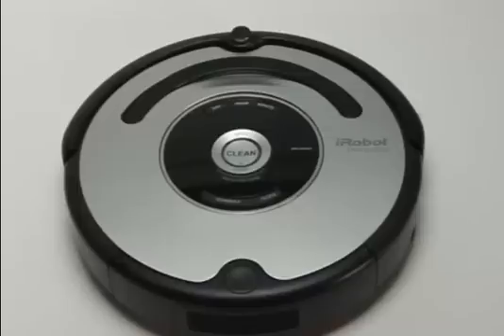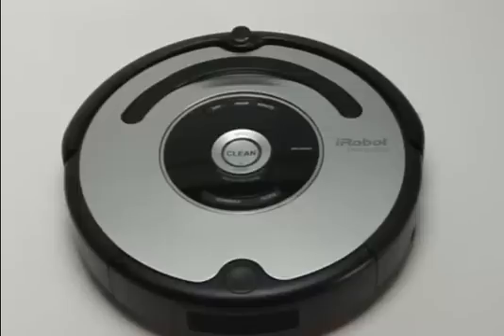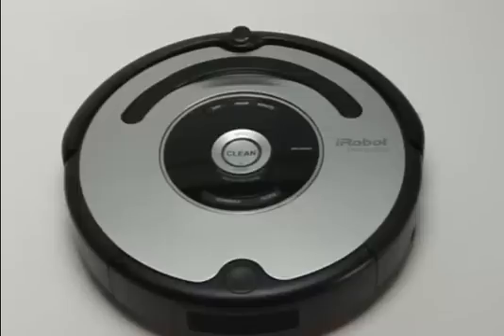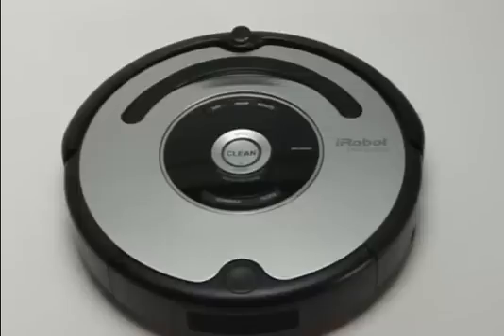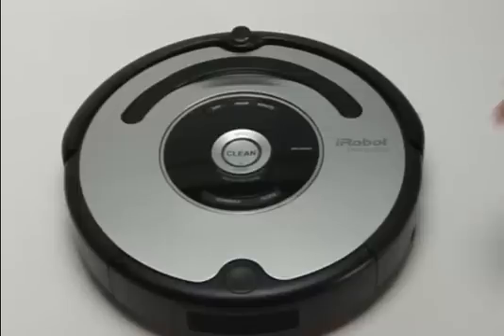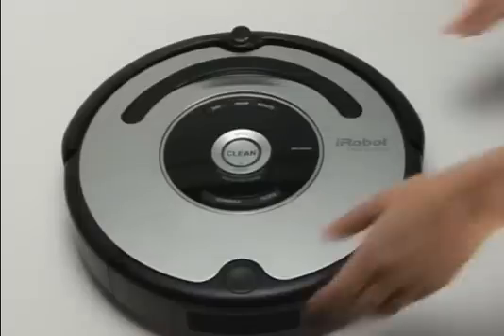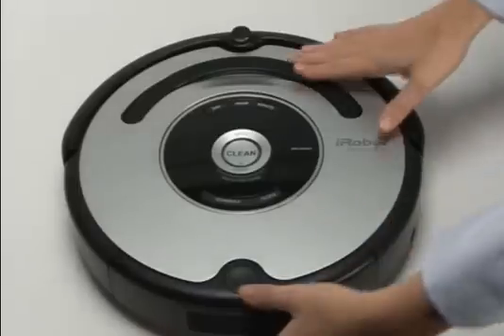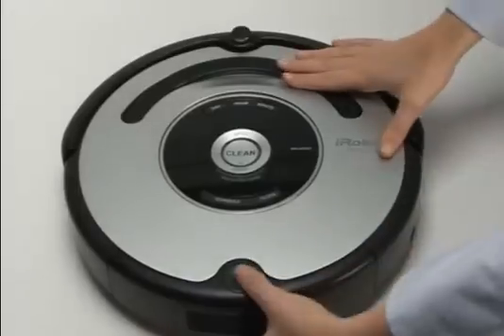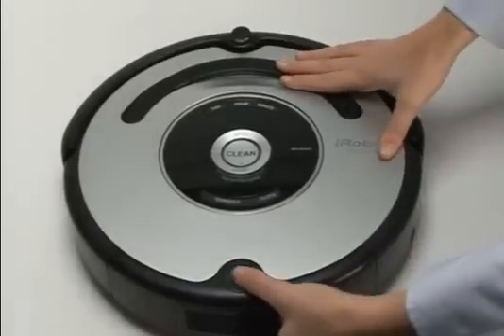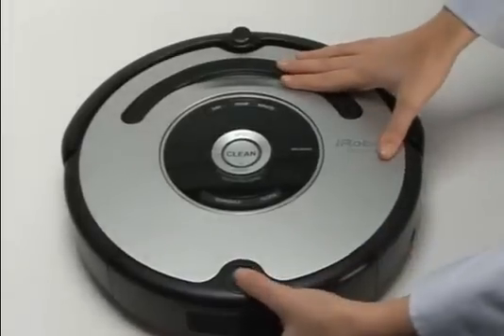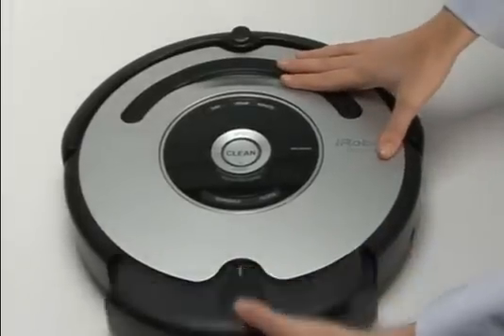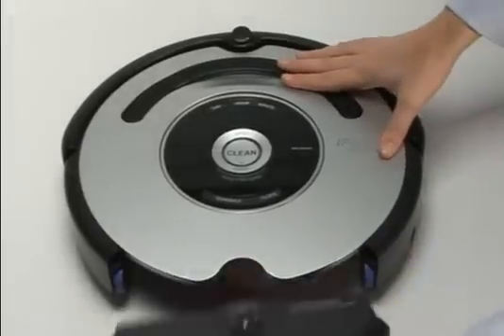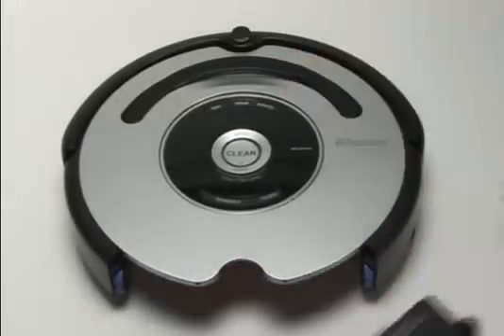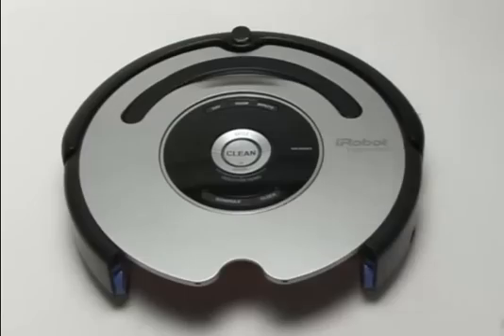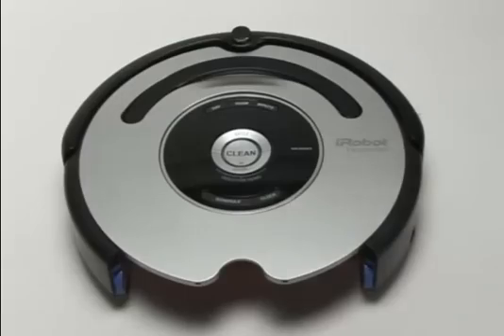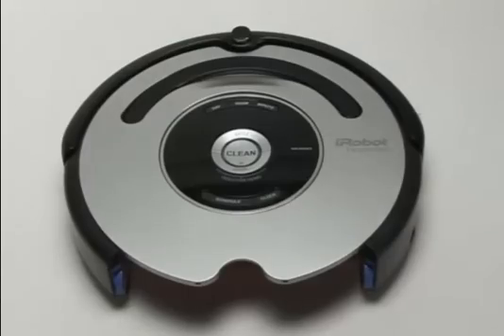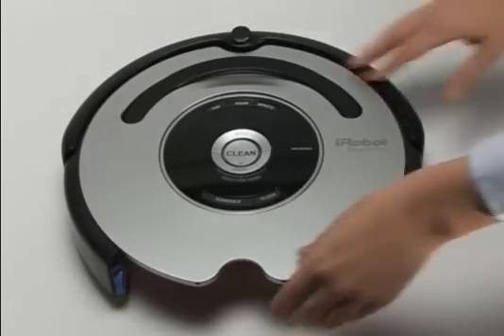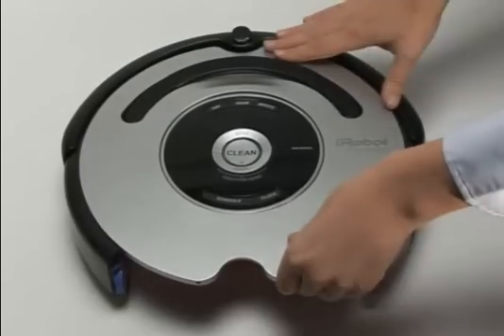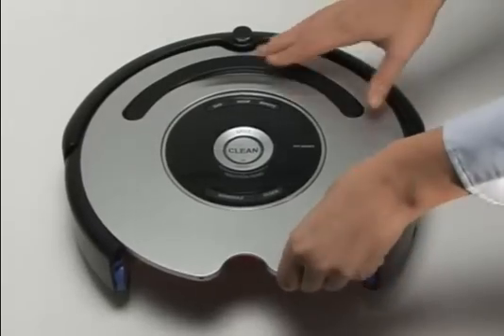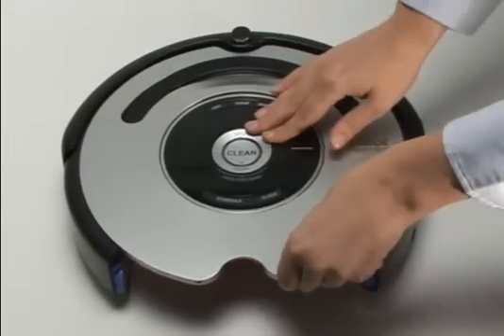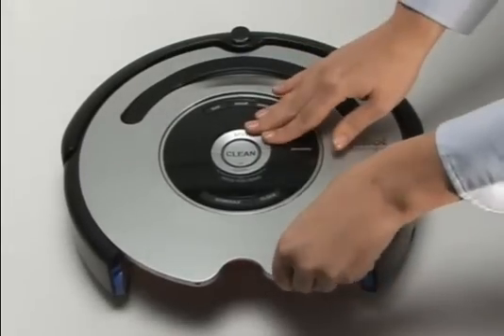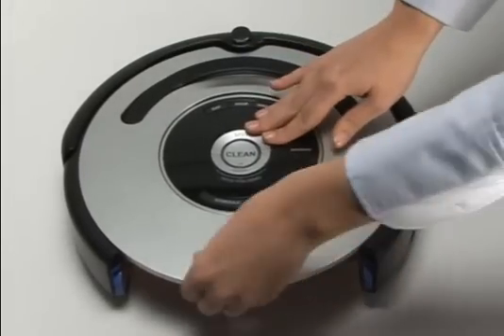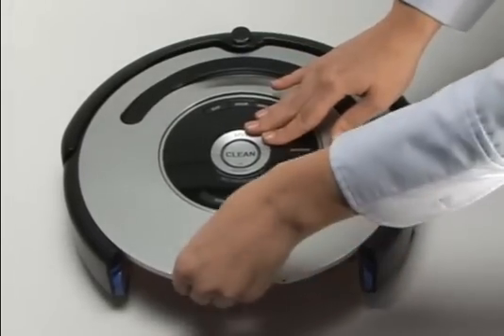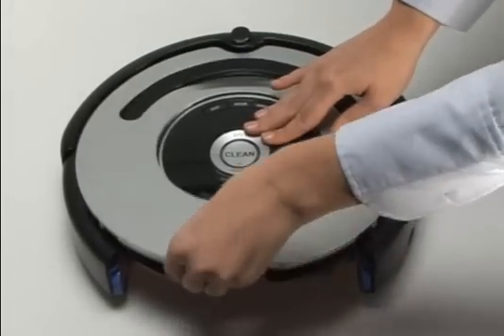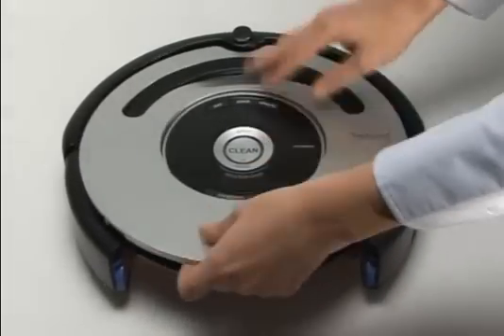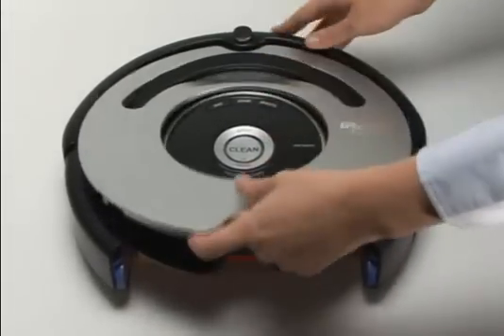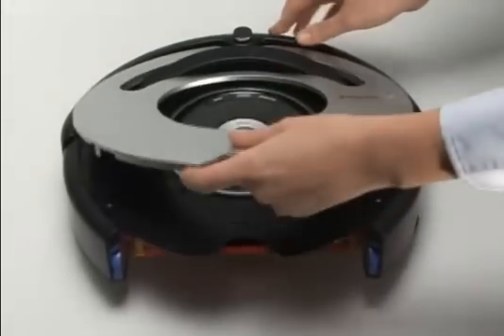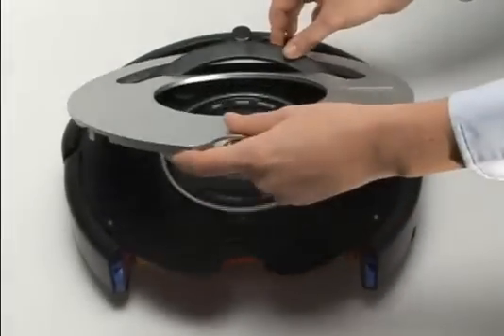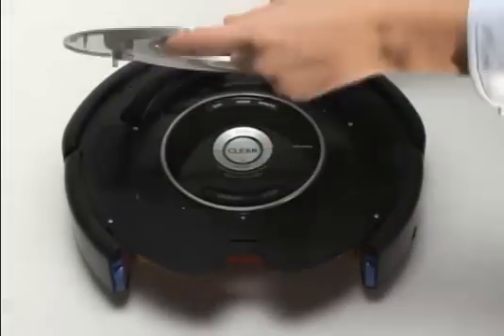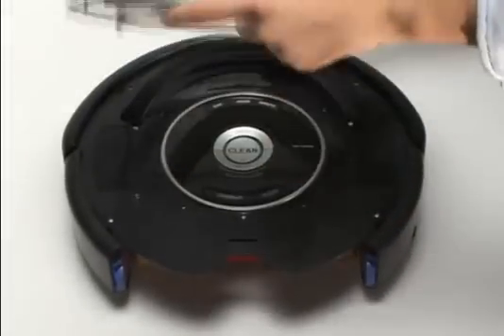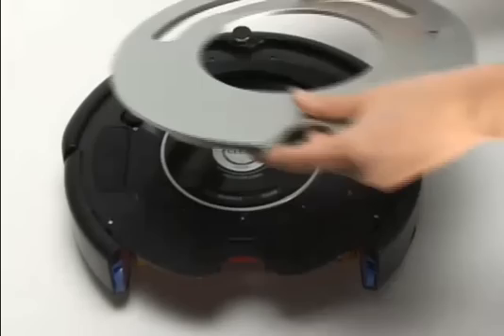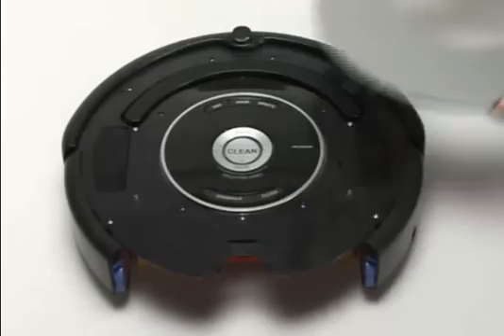To install Osmo, remove Roomba's dustbin. Then, remove Roomba's faceplate by pulling up from the bin. The faceplate is secured in several places.